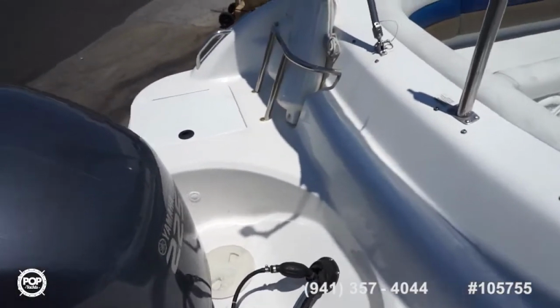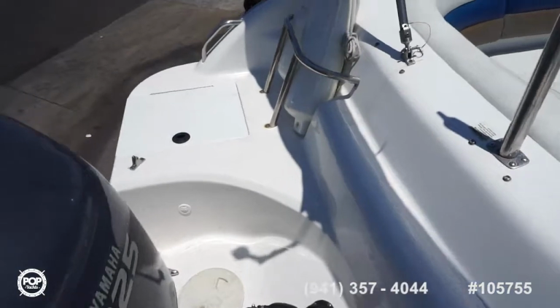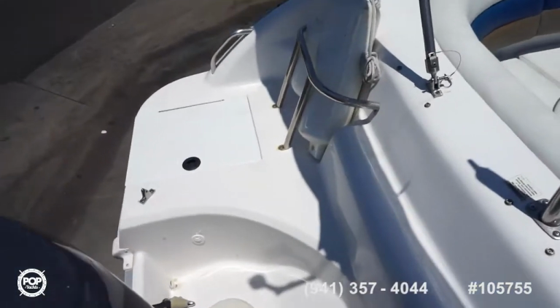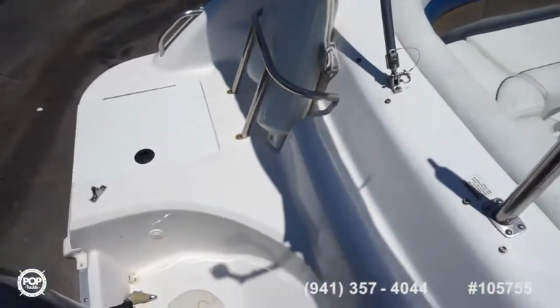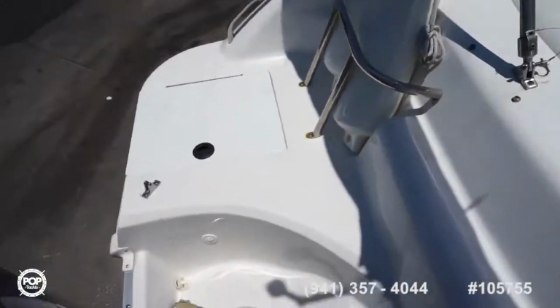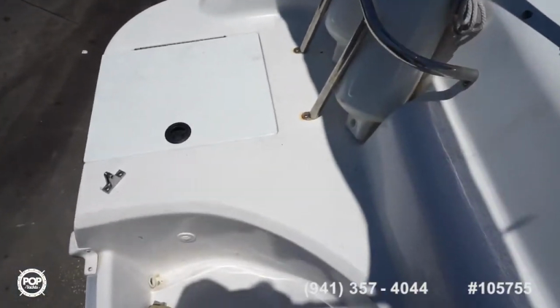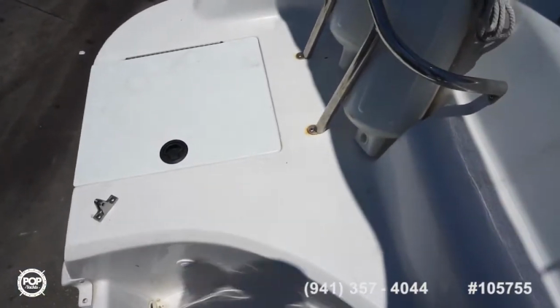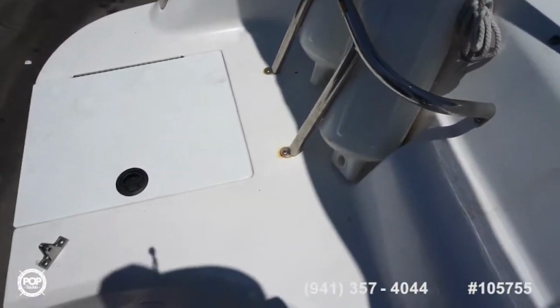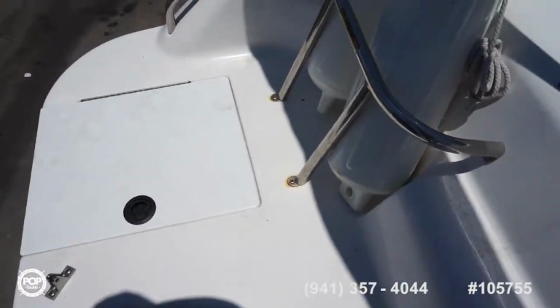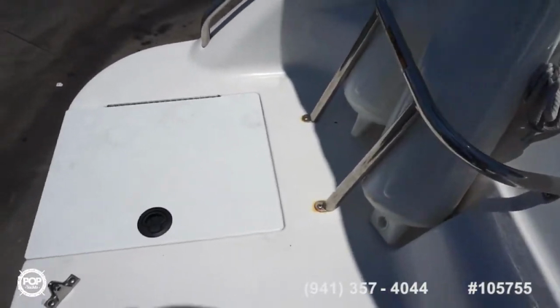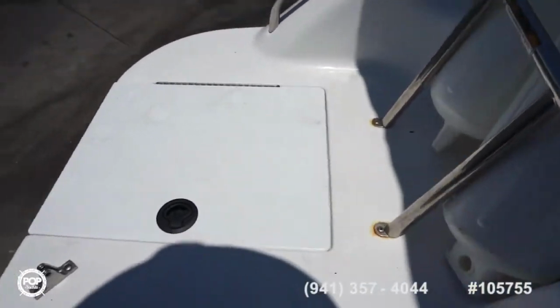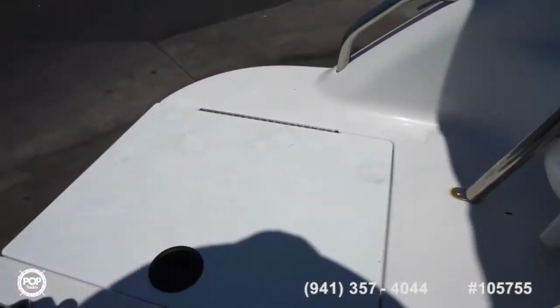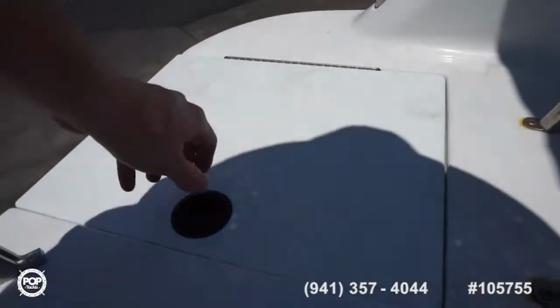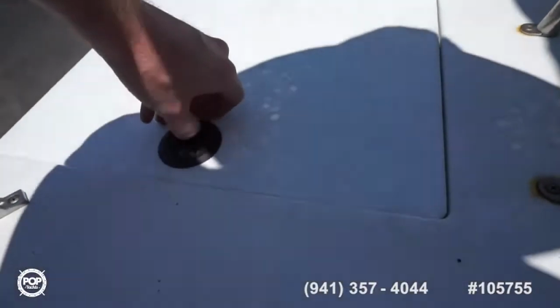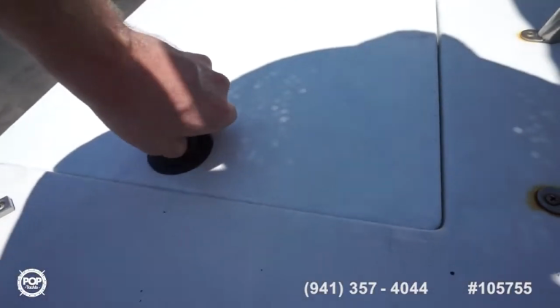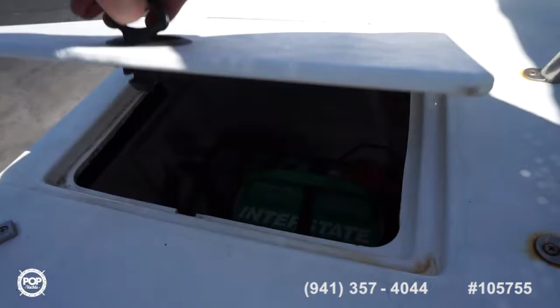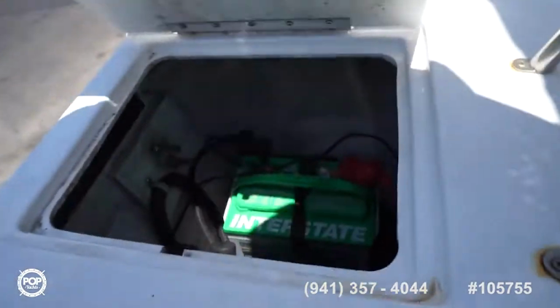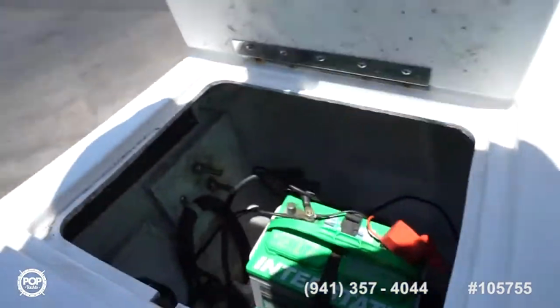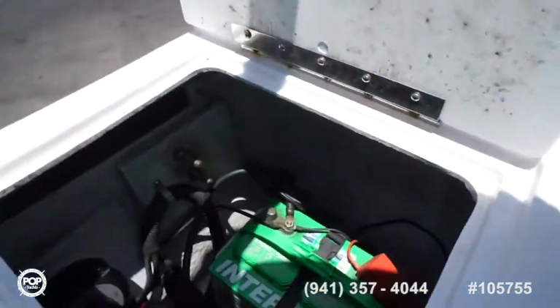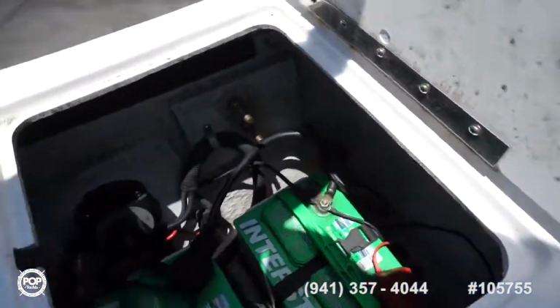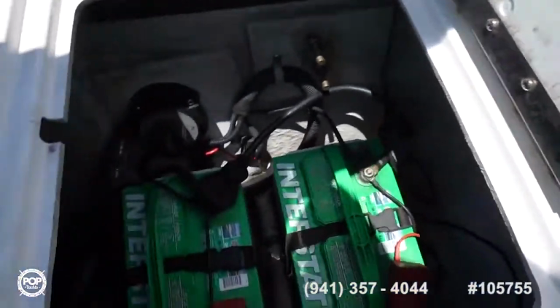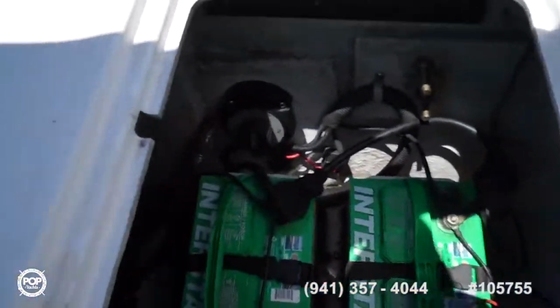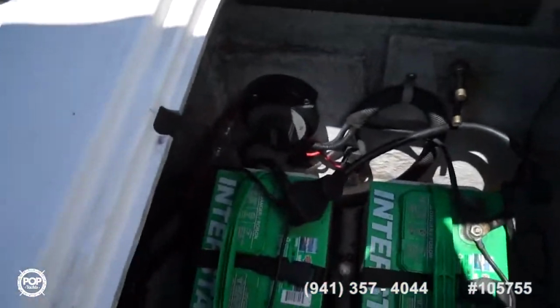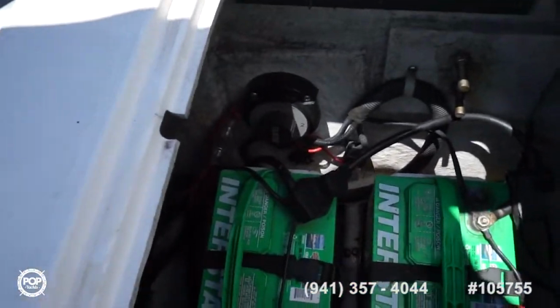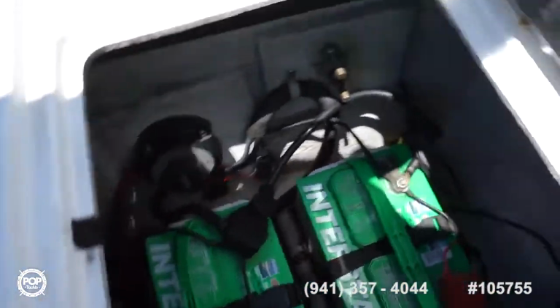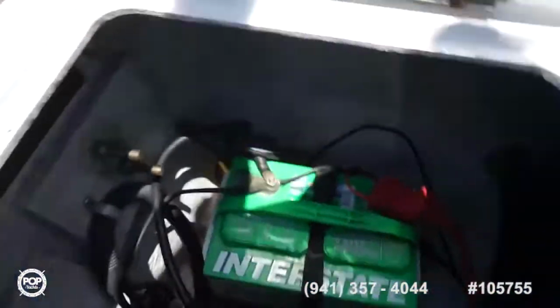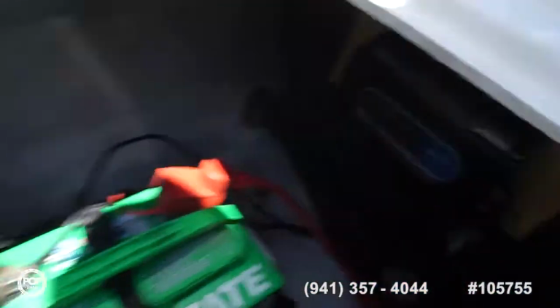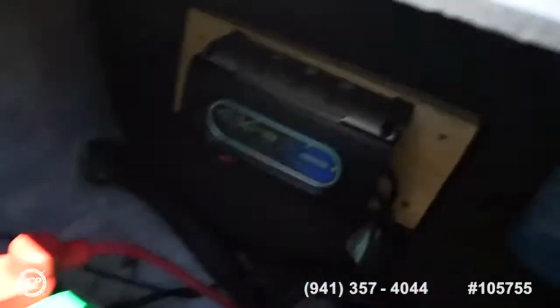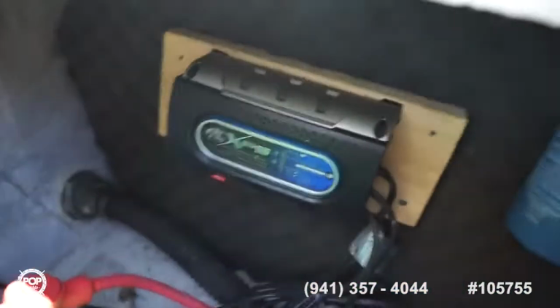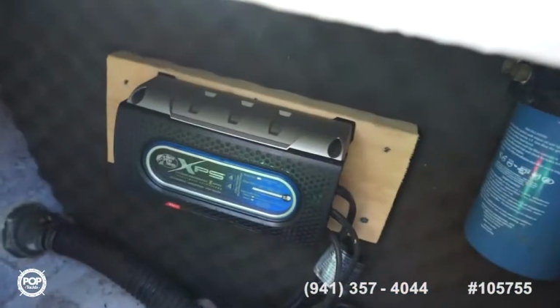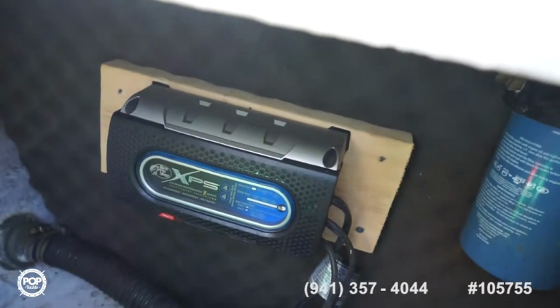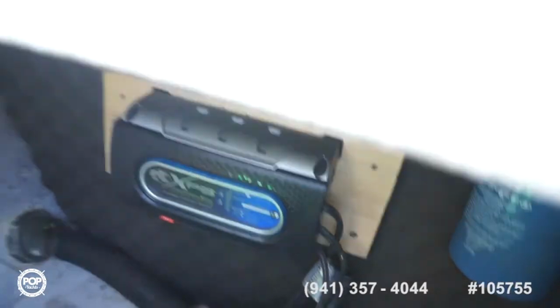Fender holders keep everything out of the way. You've got your battery access — dual batteries on a switch, and an onboard charger as well.